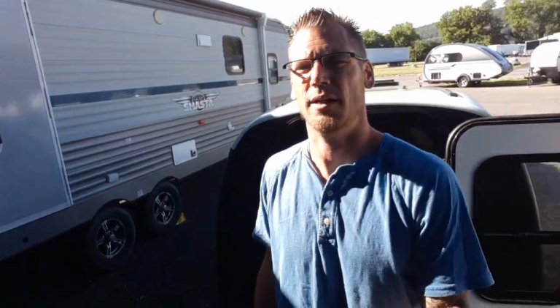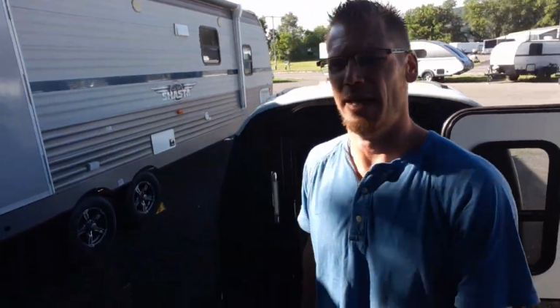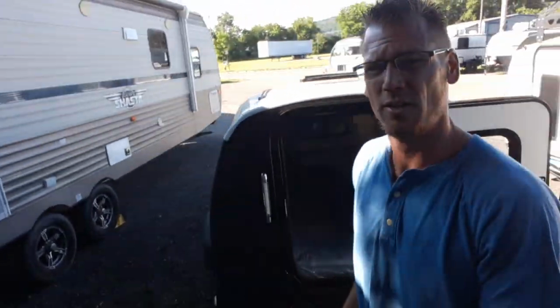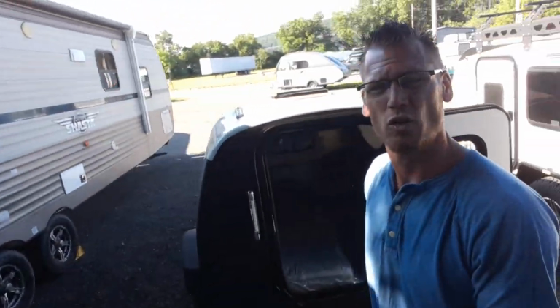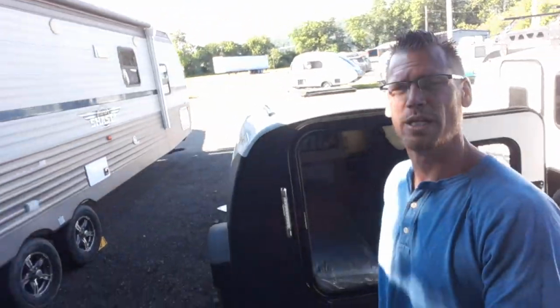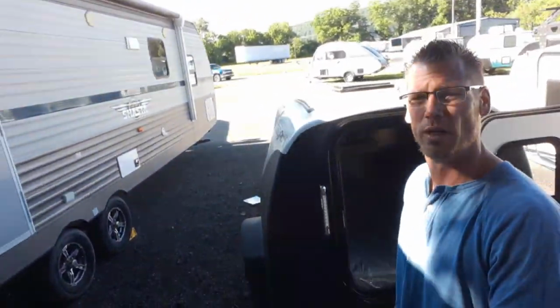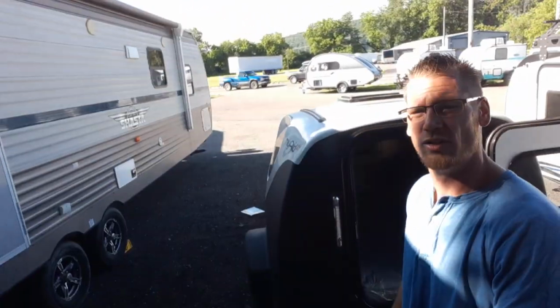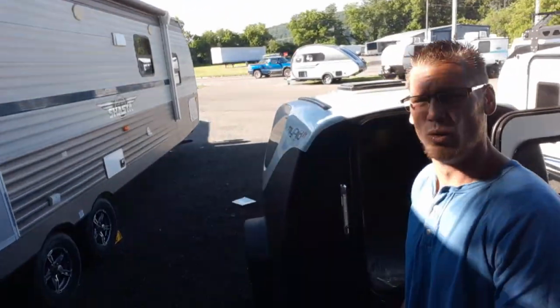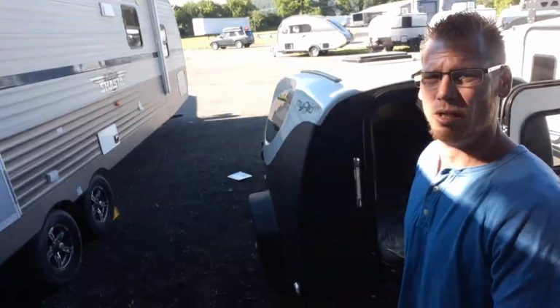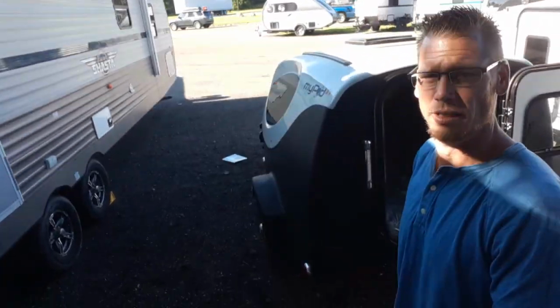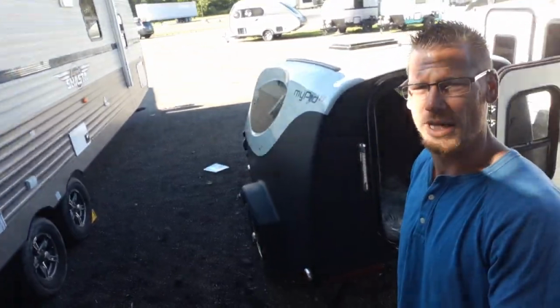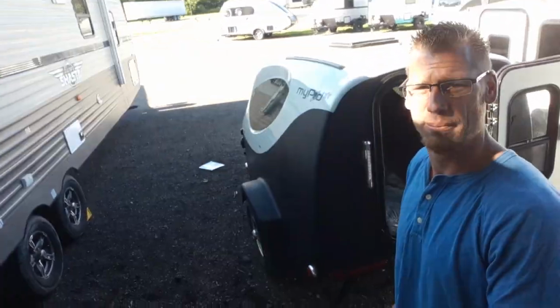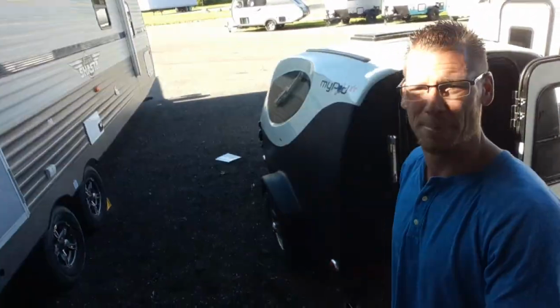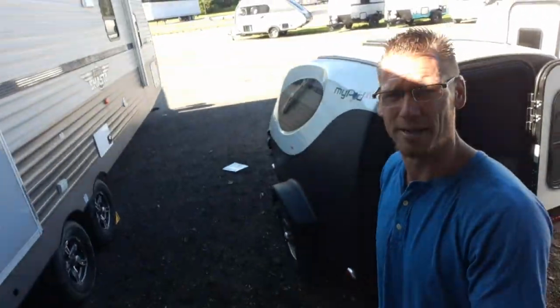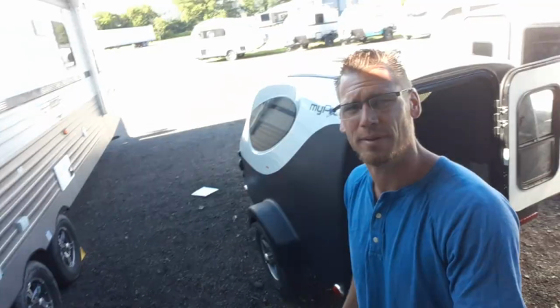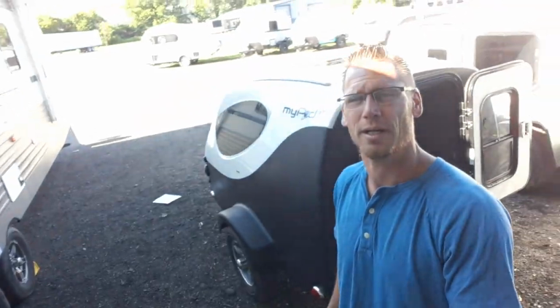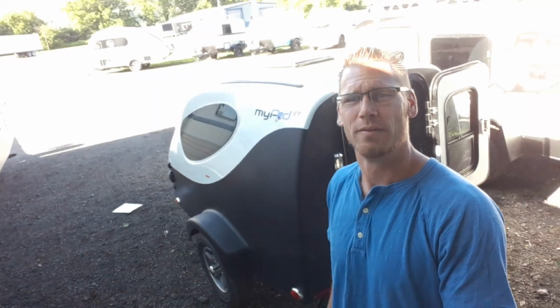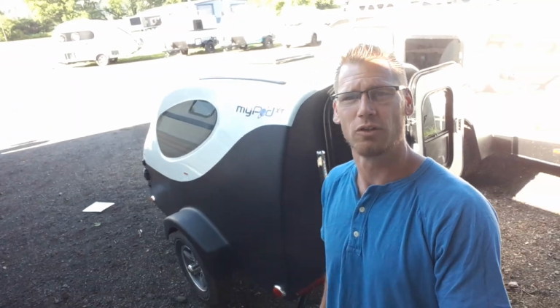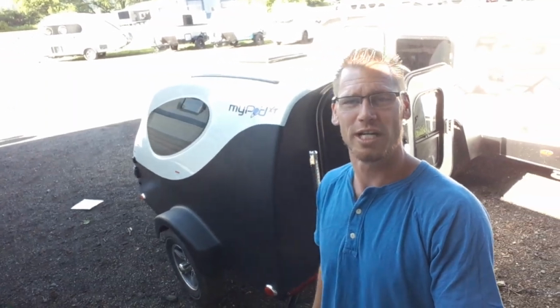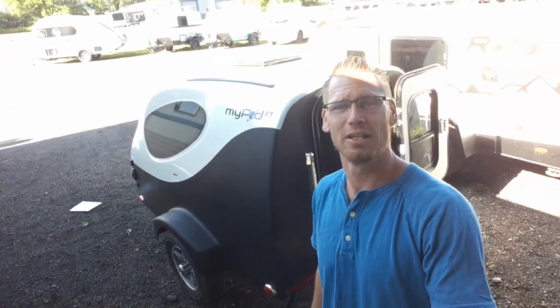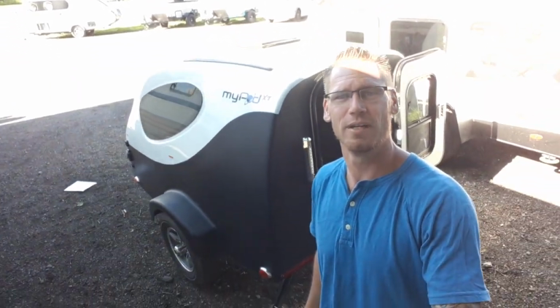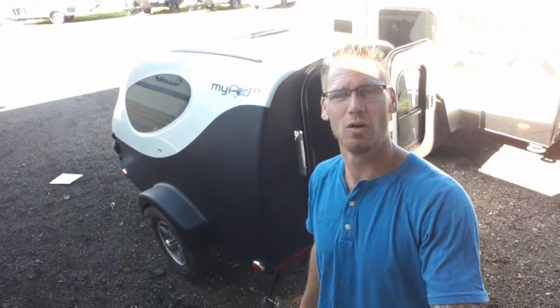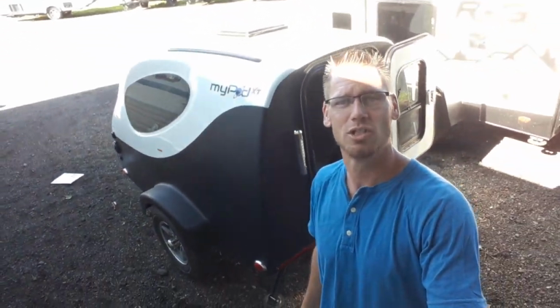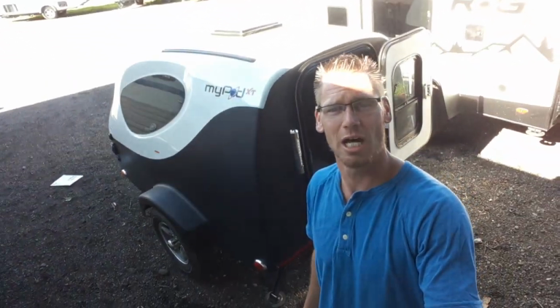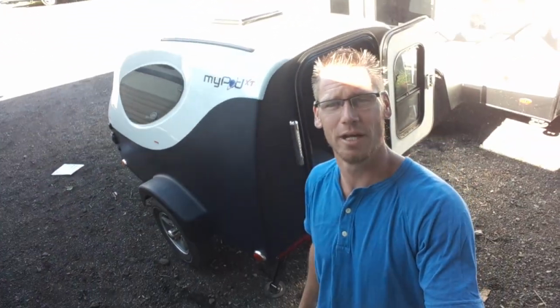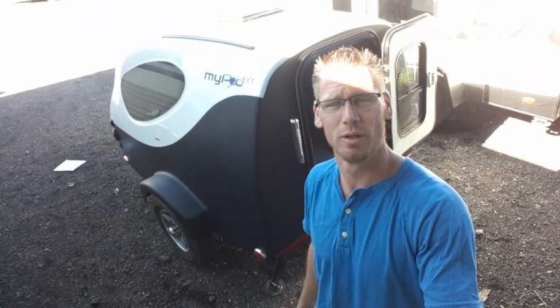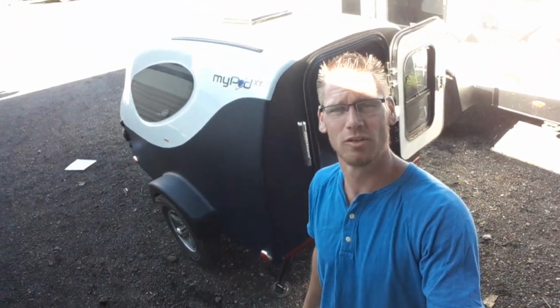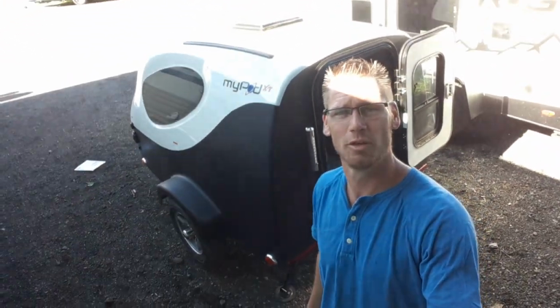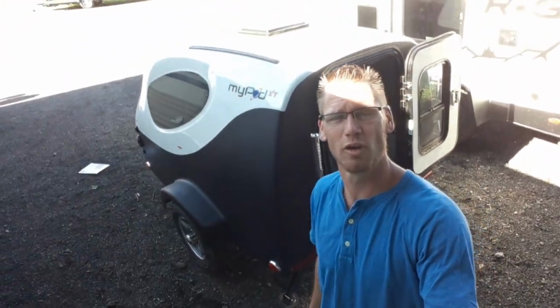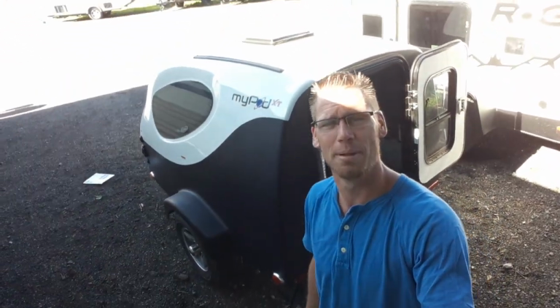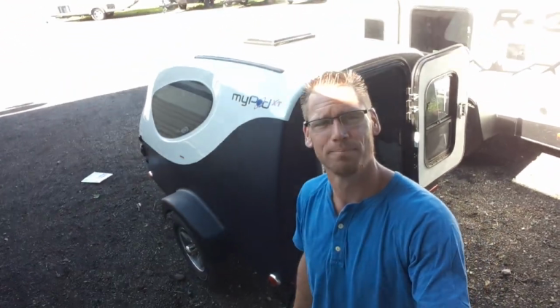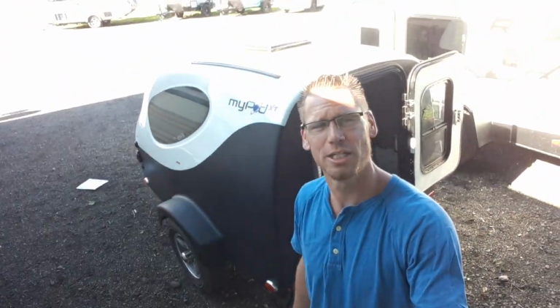That is the 2022 Little Guy MyPod. Thanks for checking out the video — check out my other ones, subscribe, thank you.